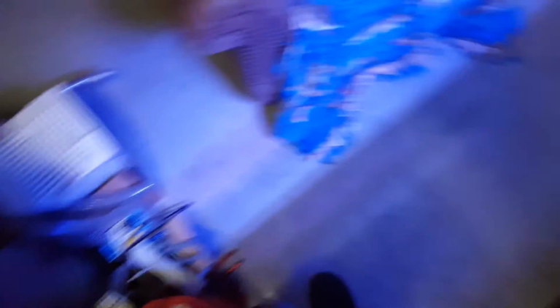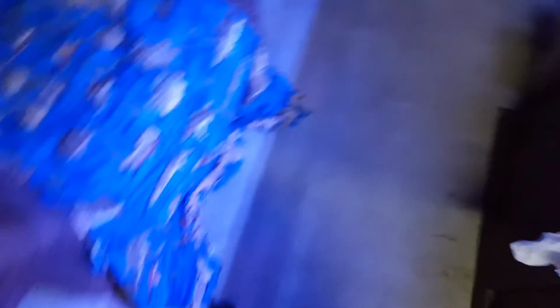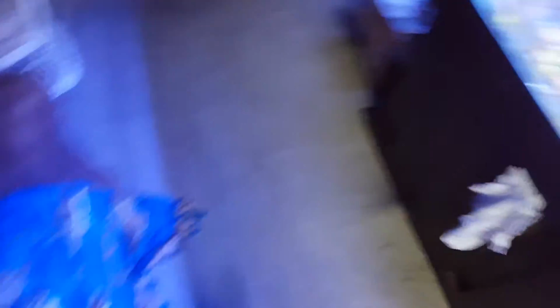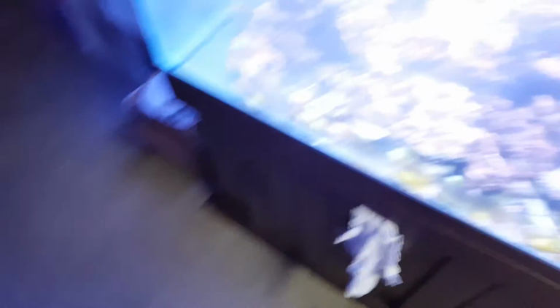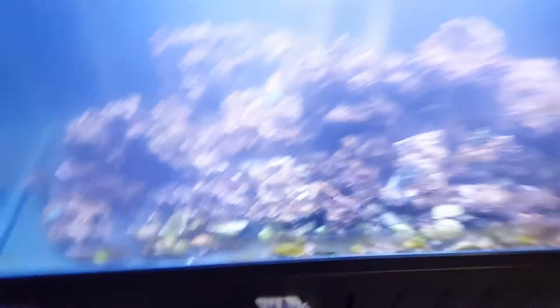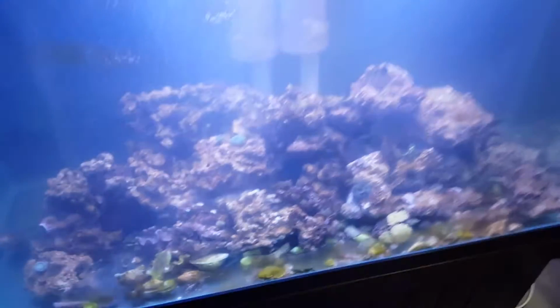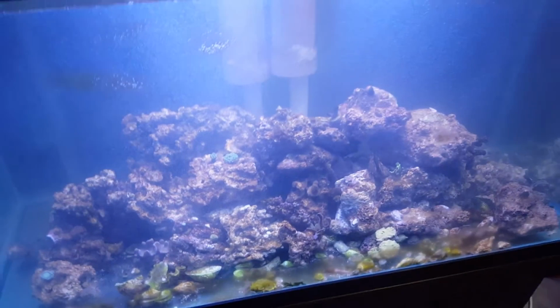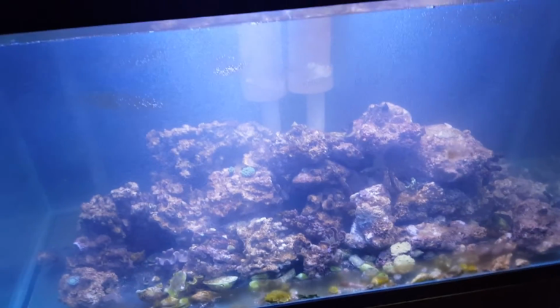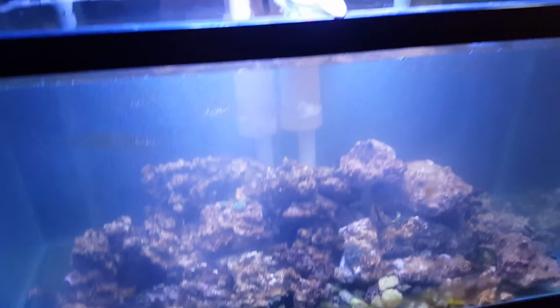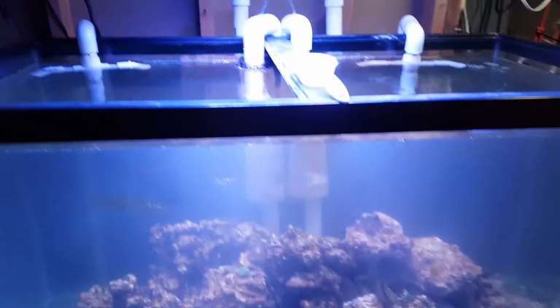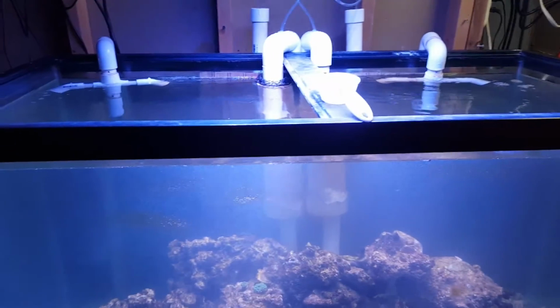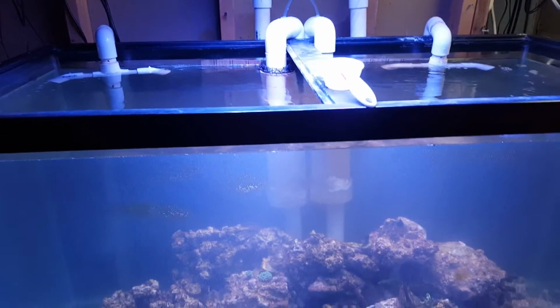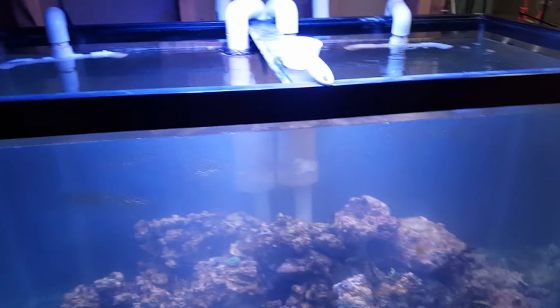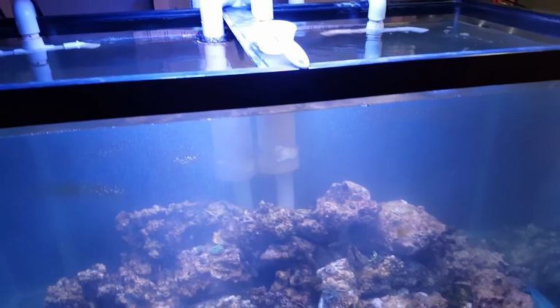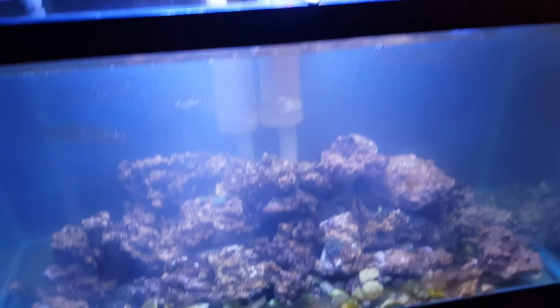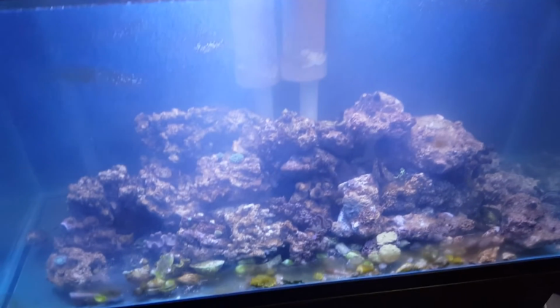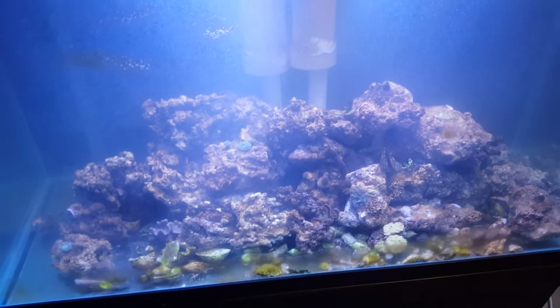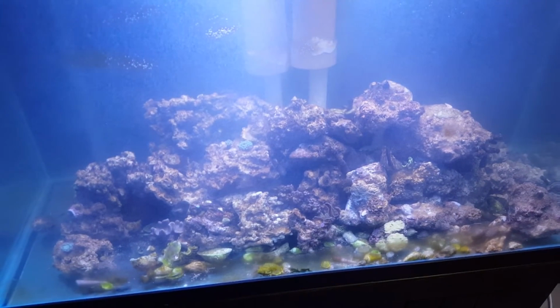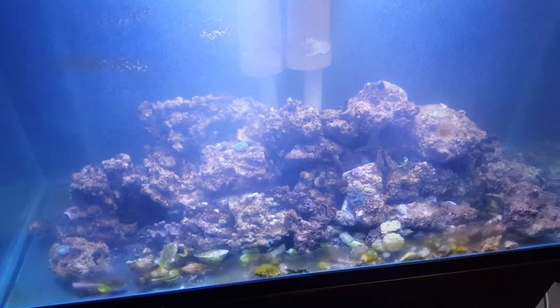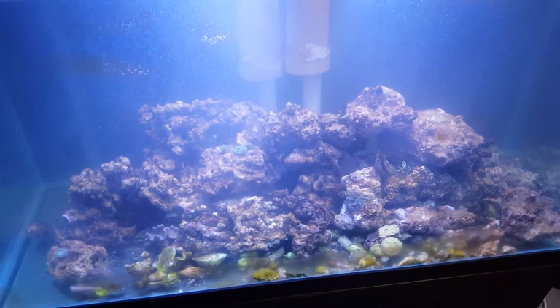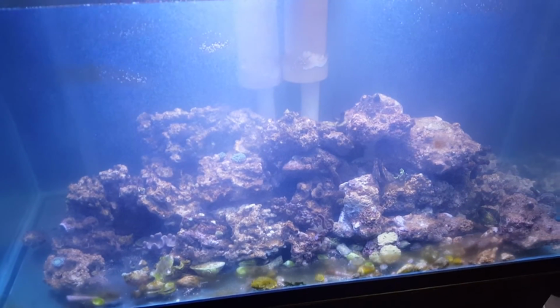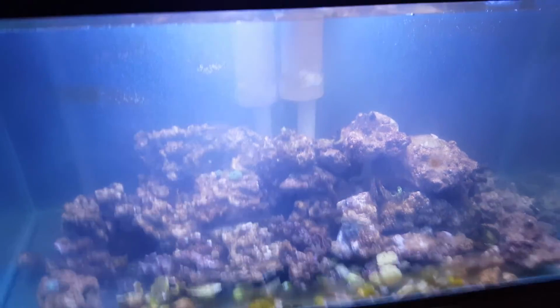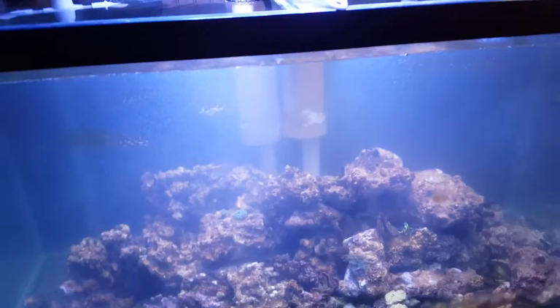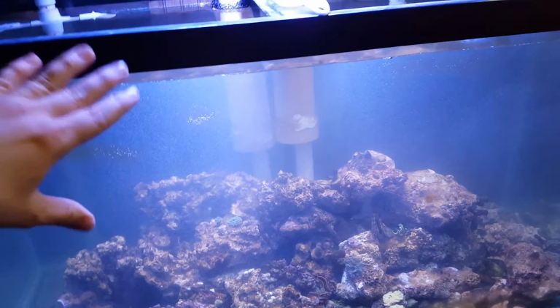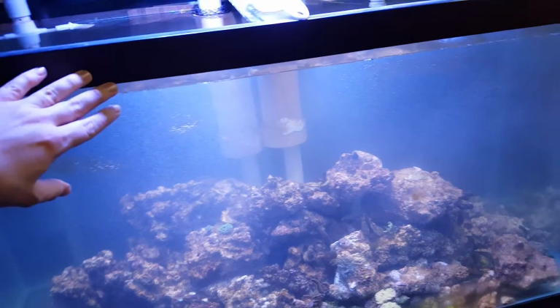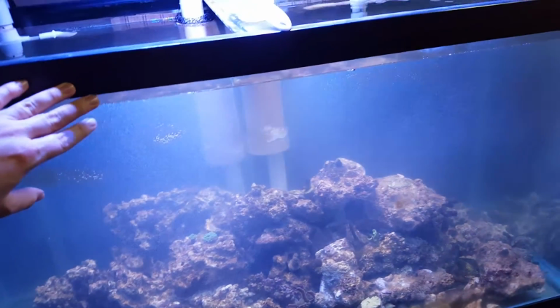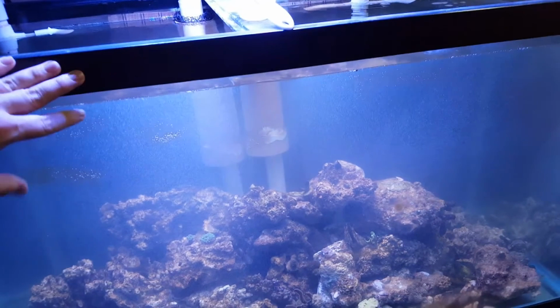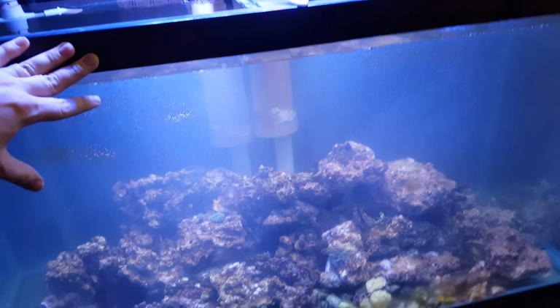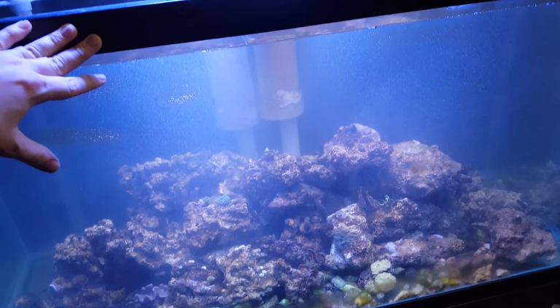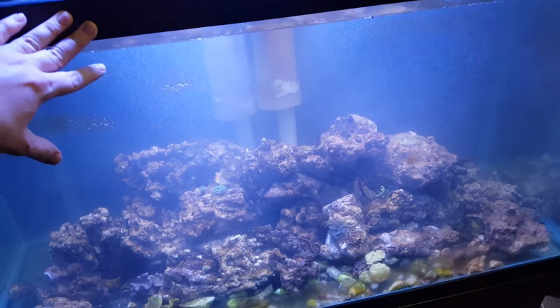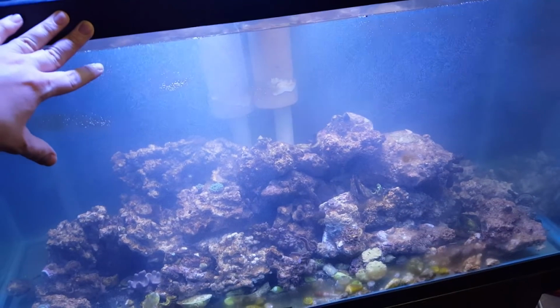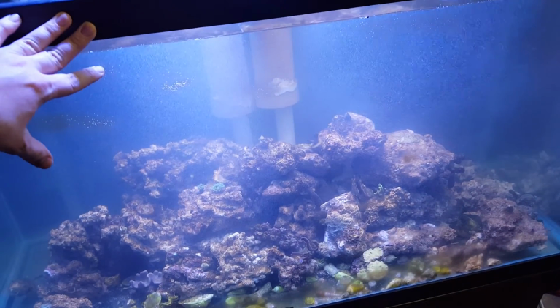They alternate every 15 seconds. All in all, this tank empties and refills about 14 times an hour.